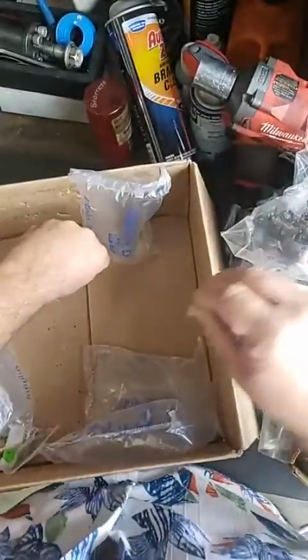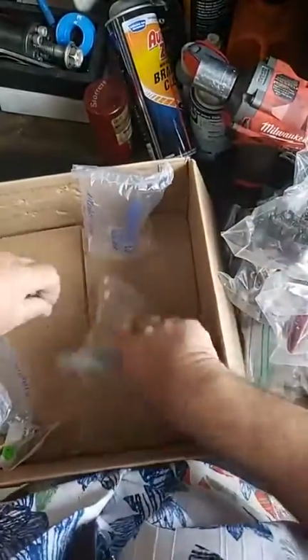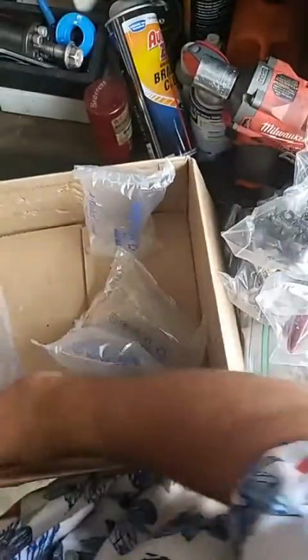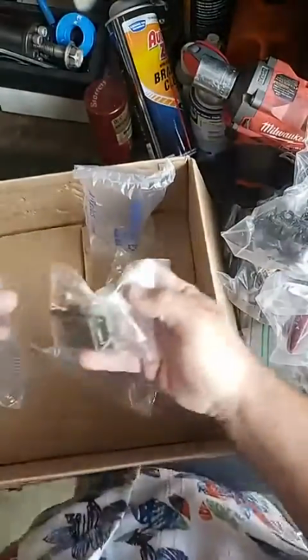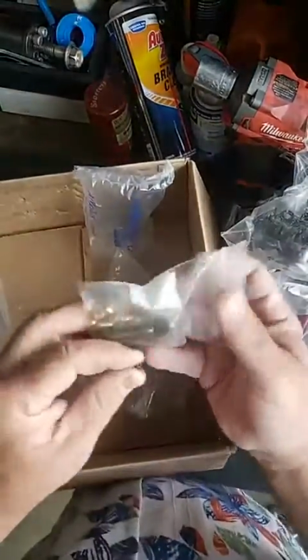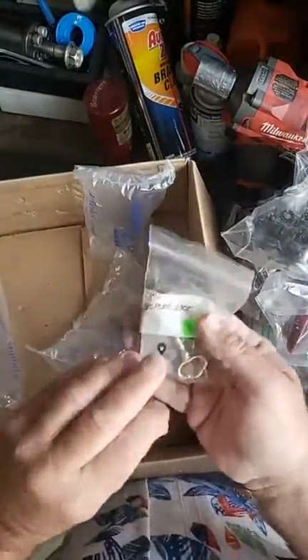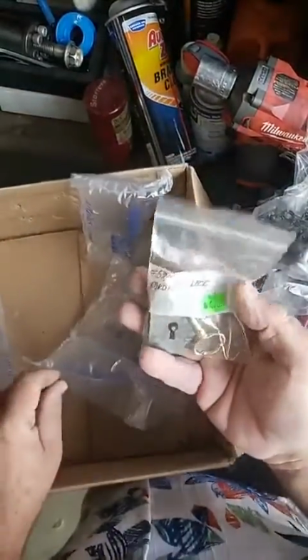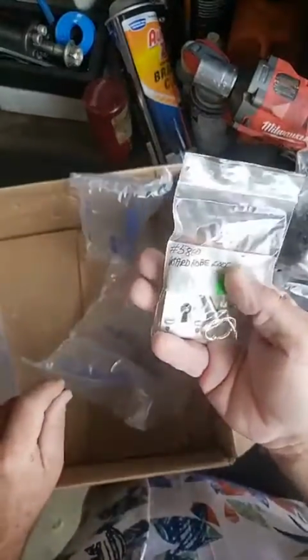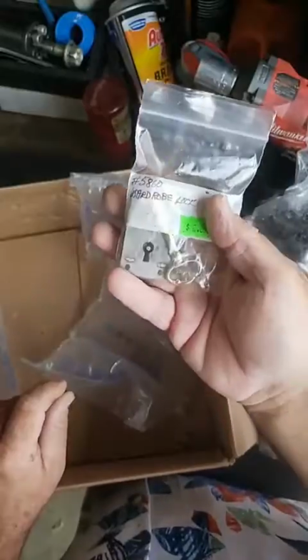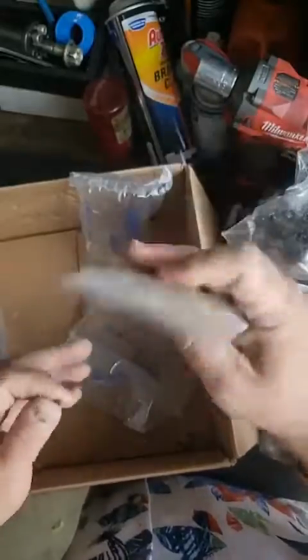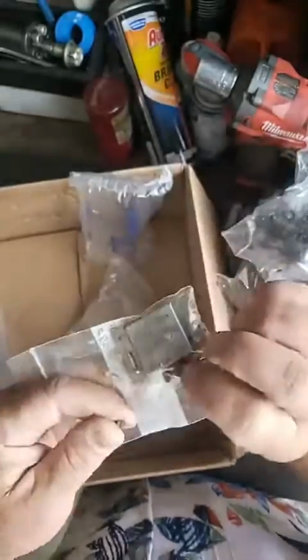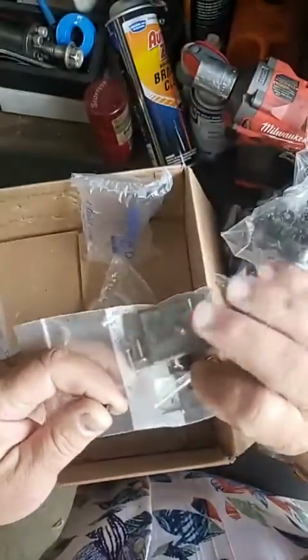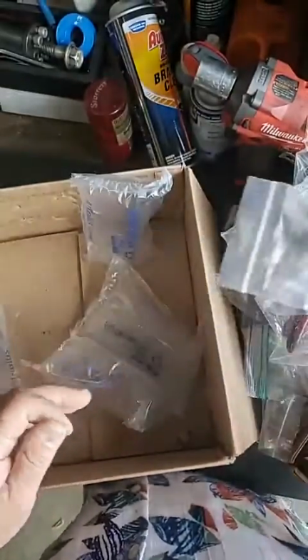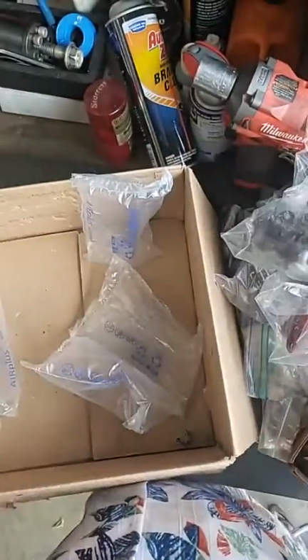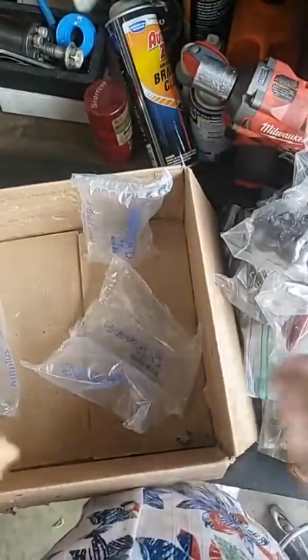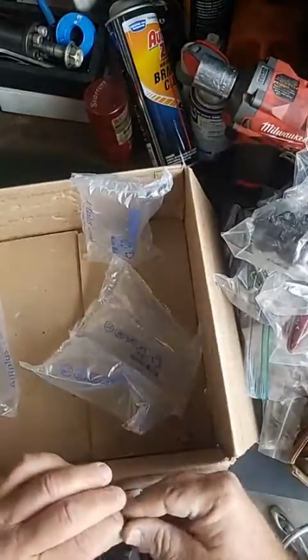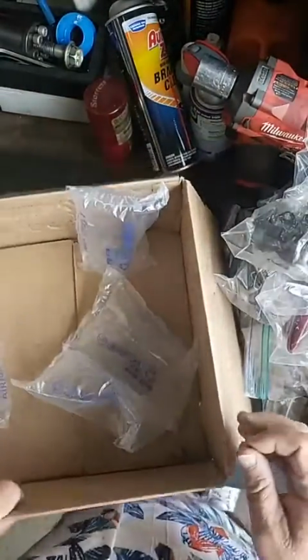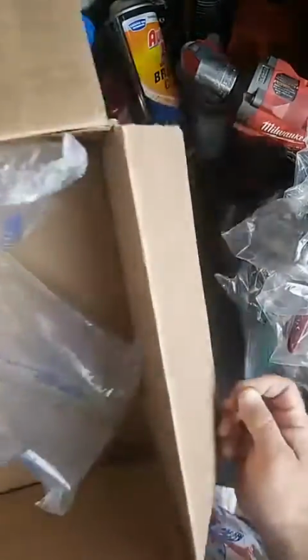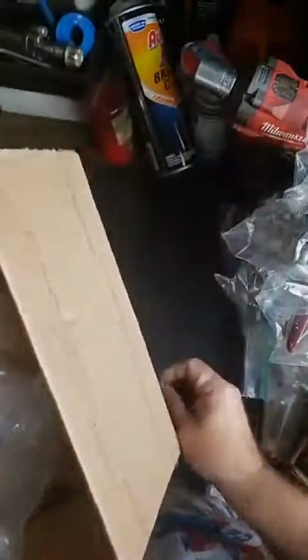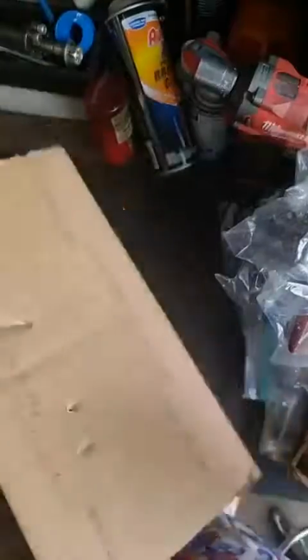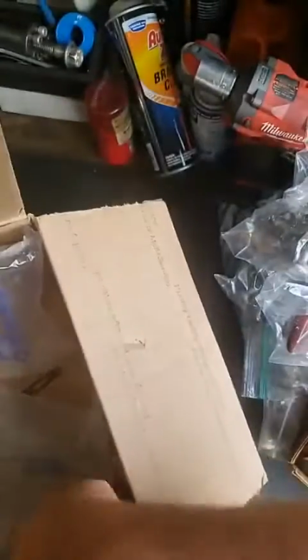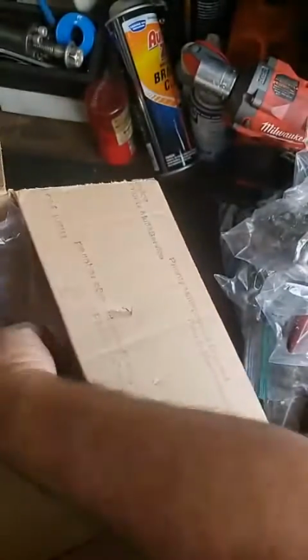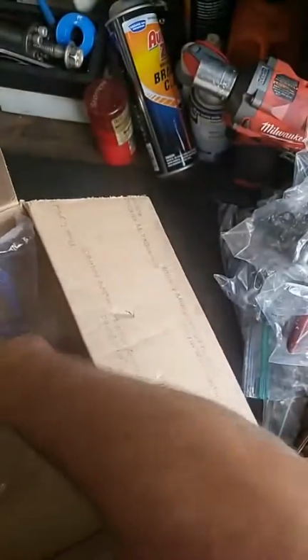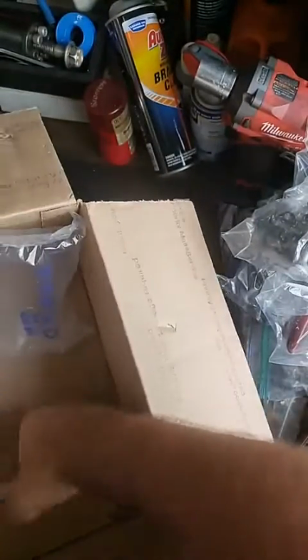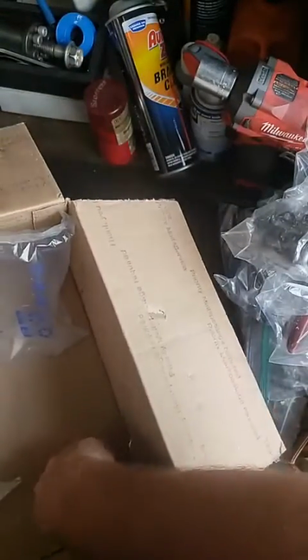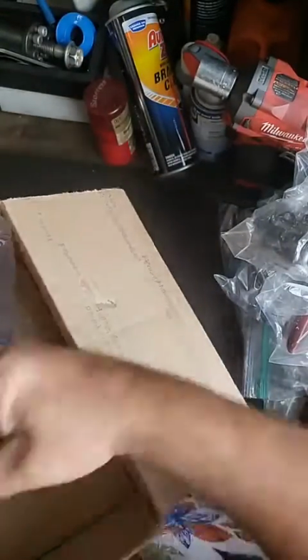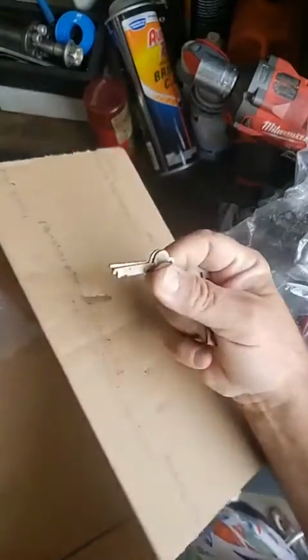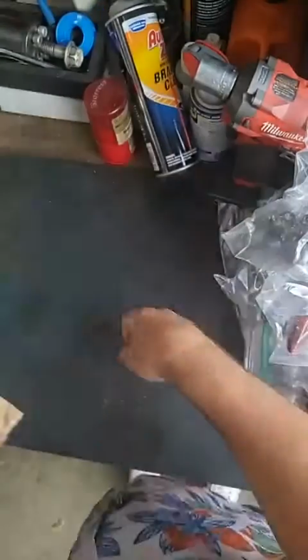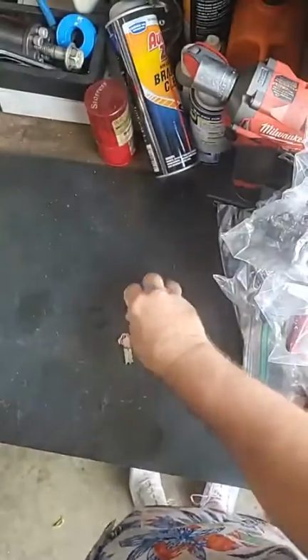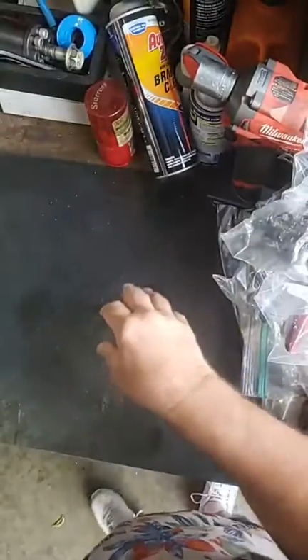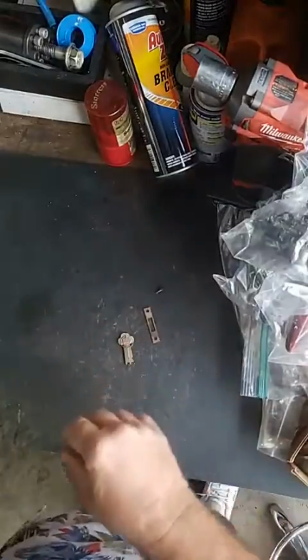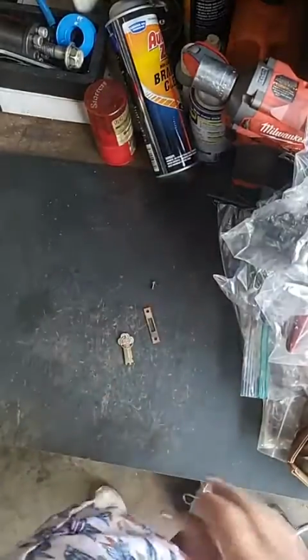And we have a couple of springs. We have another wardrobe lock here. Apparently he wanted to clear out his inventory. Oh, here's the keys — we can't lose those. There's the keys for those. So there you have it.